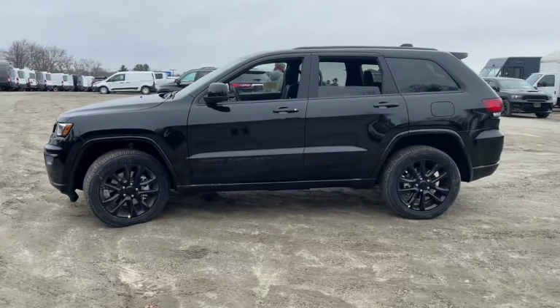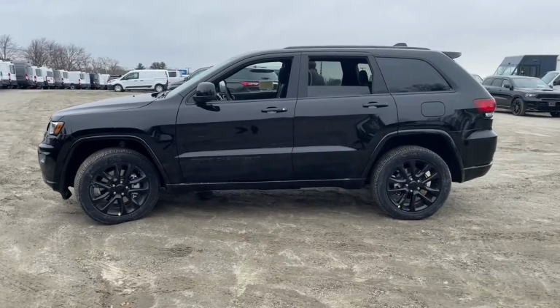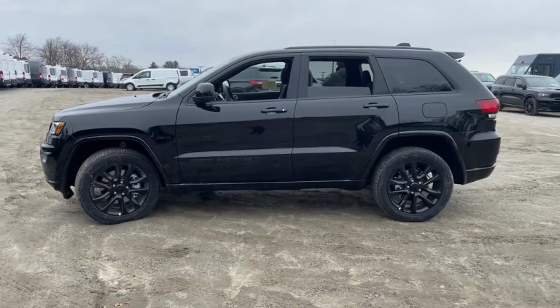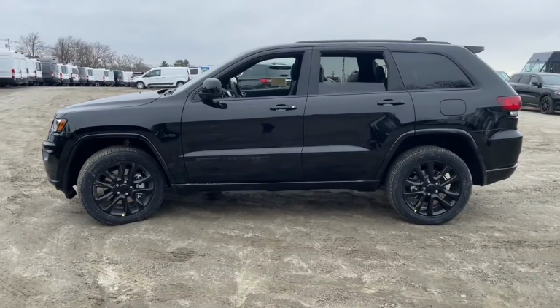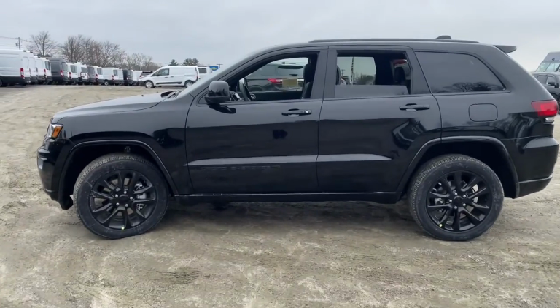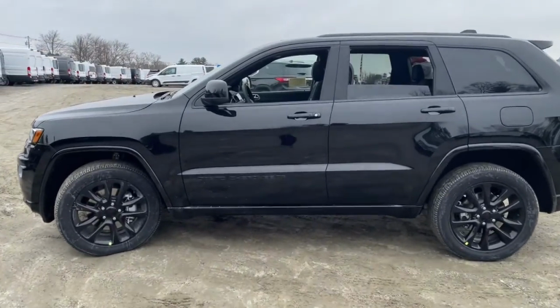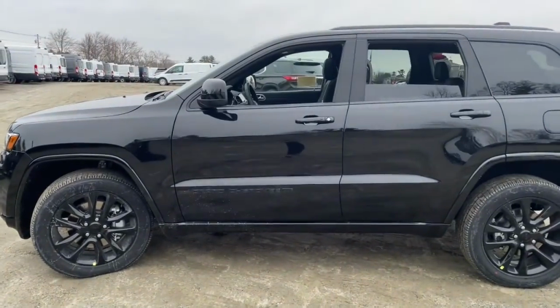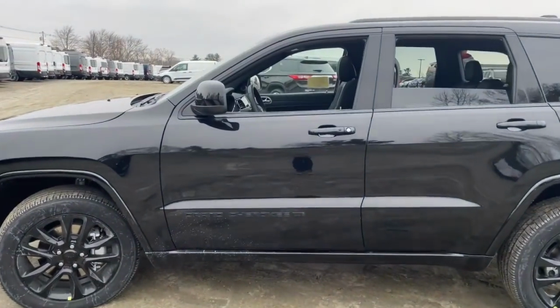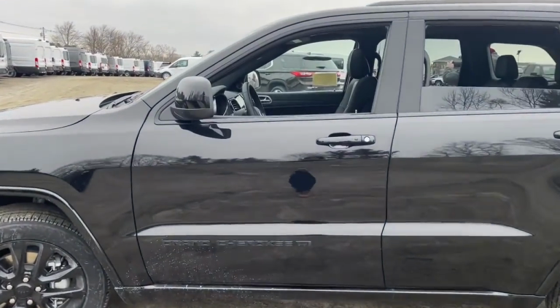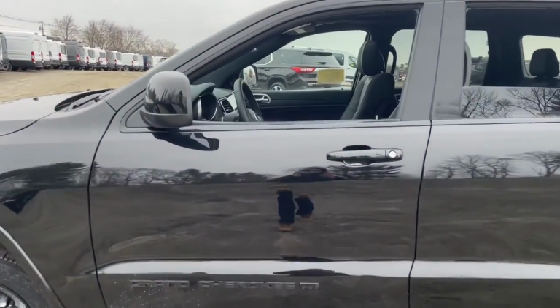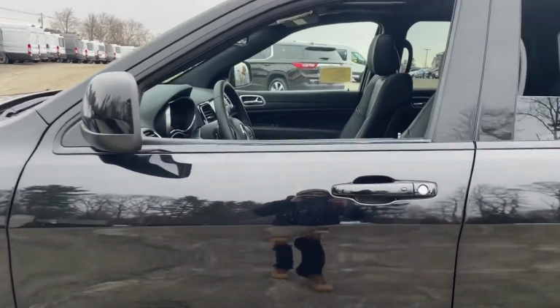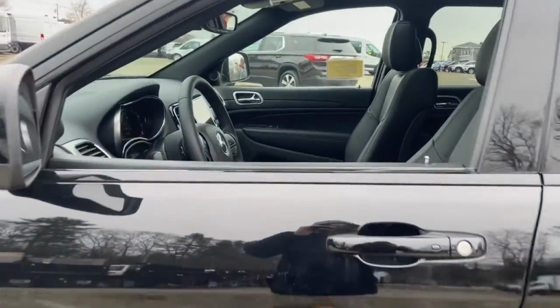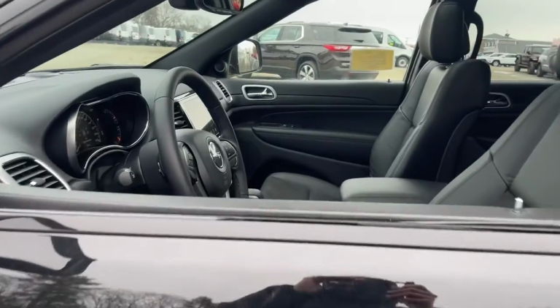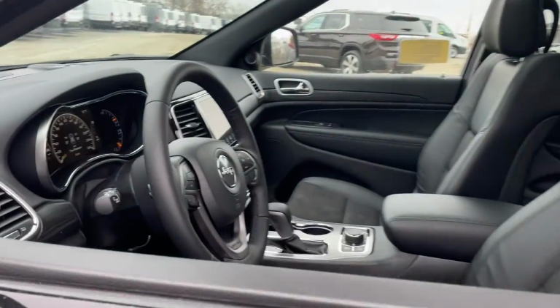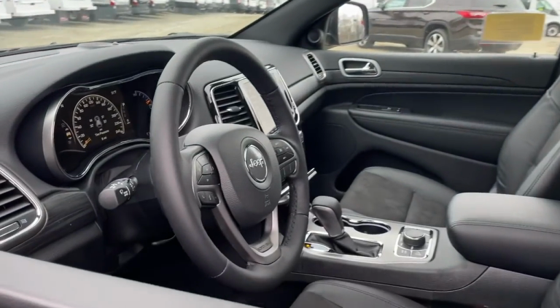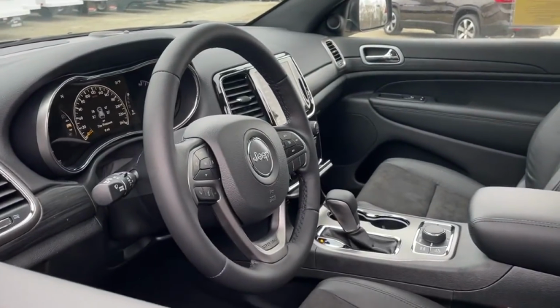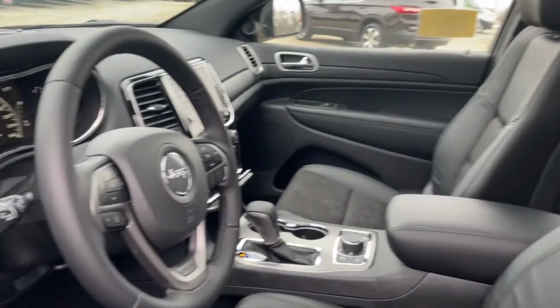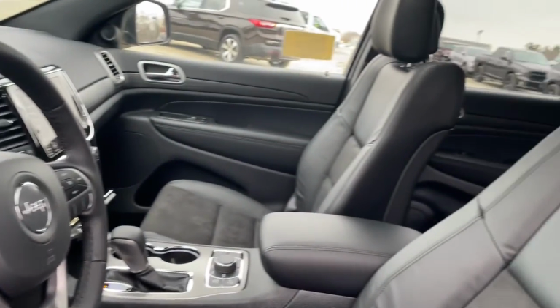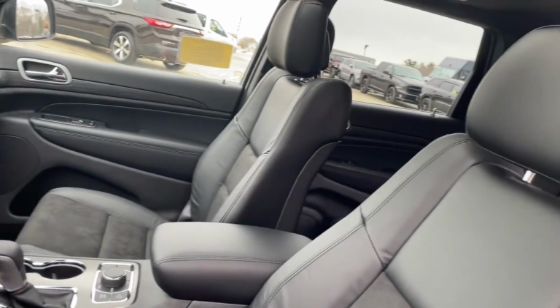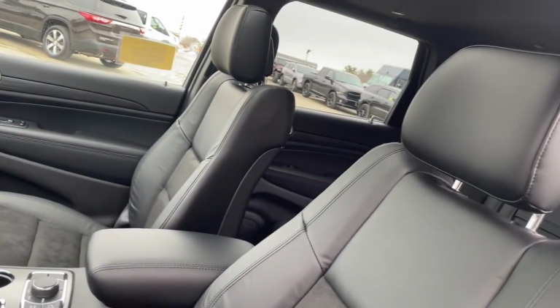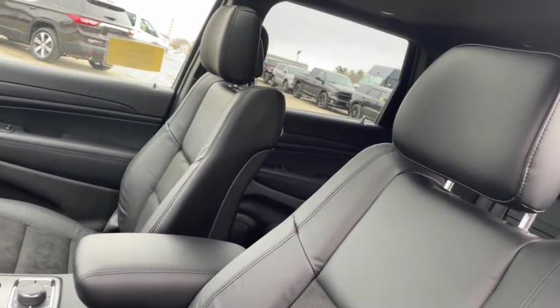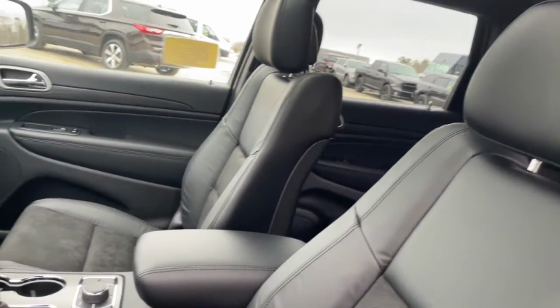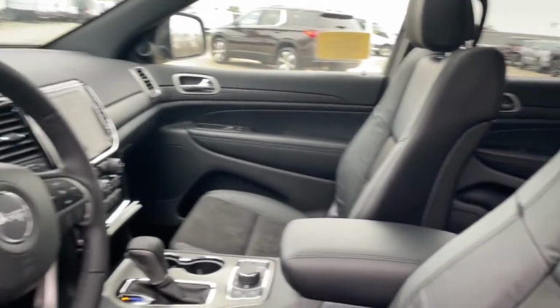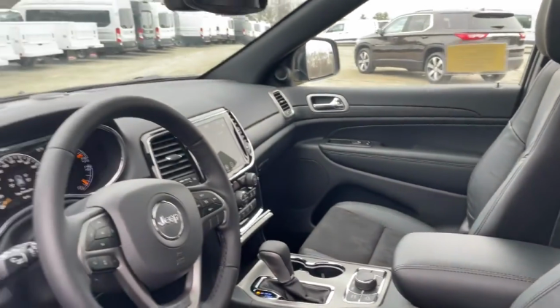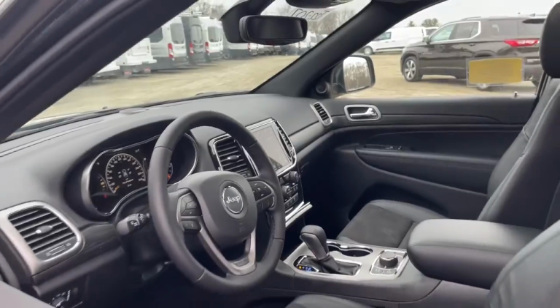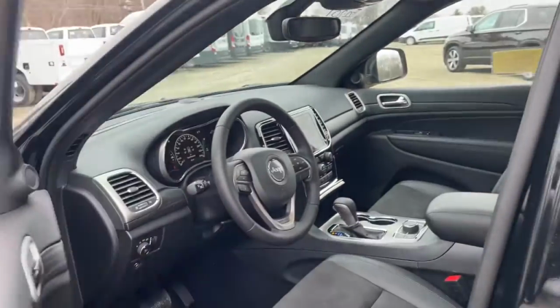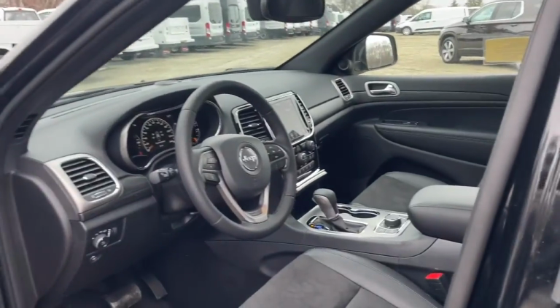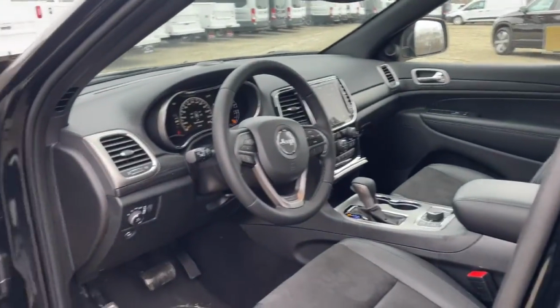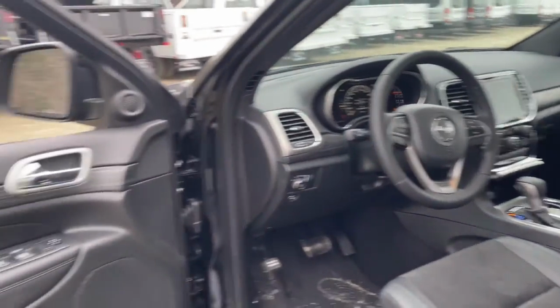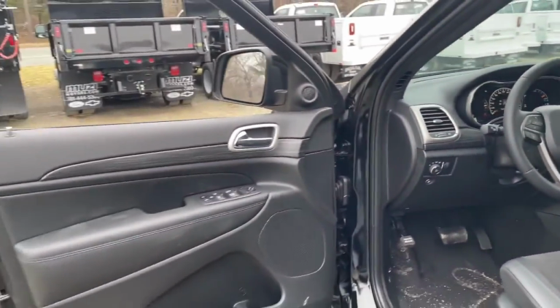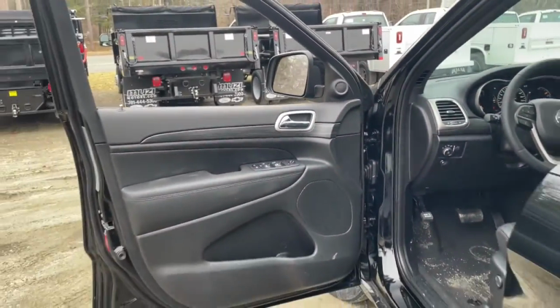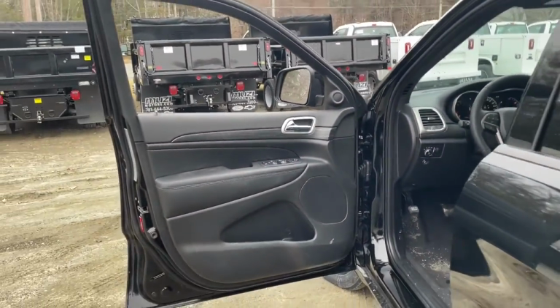Navigation system, sun/moonroof, keyless entry, fog lamps, remote engine start, backup camera, electronic stability control, universal garage door opener, trip computer, bucket seats.